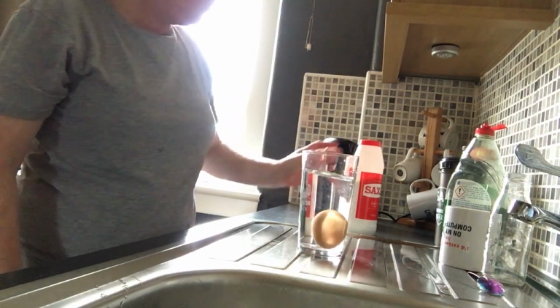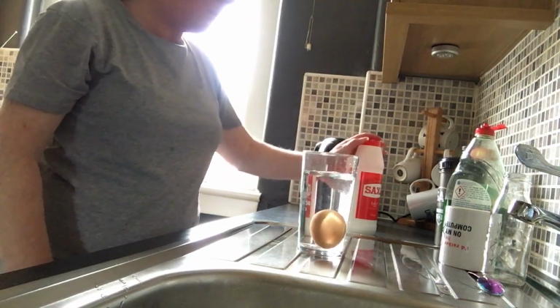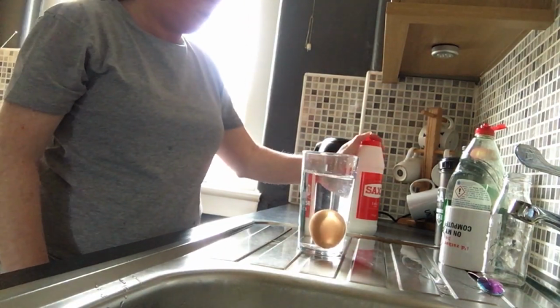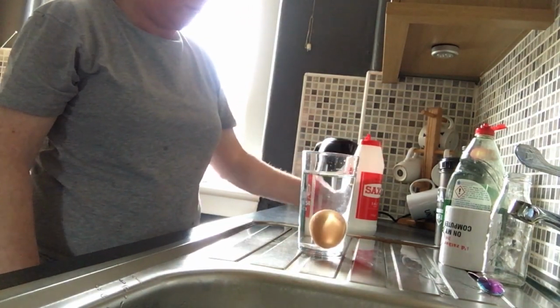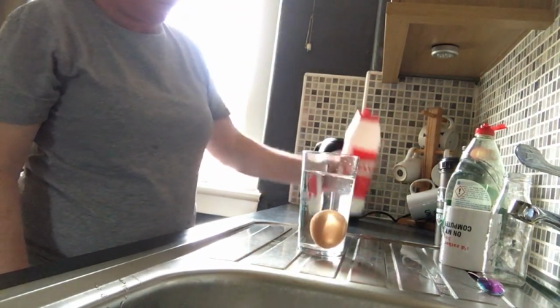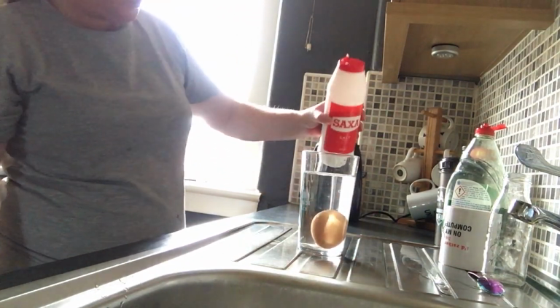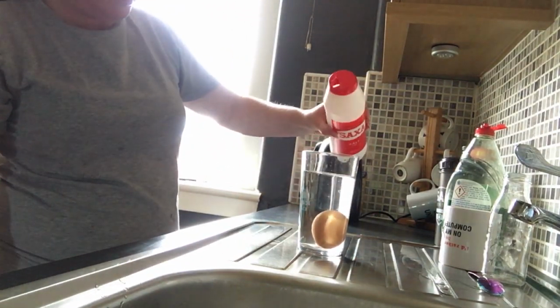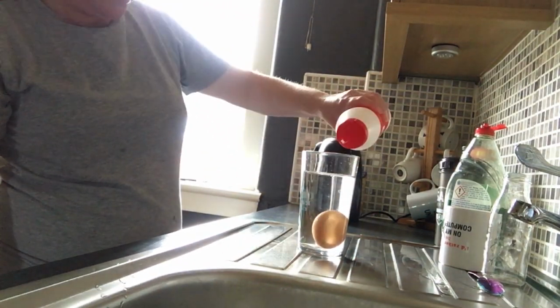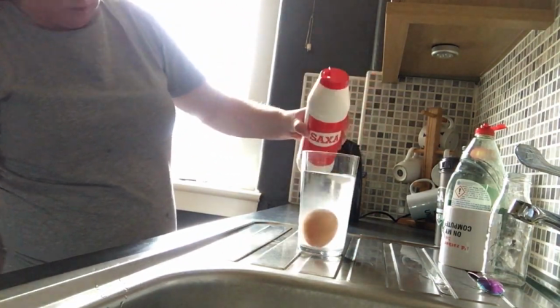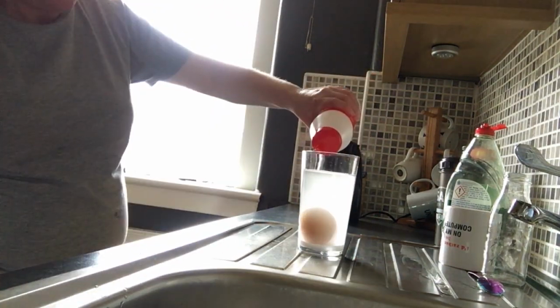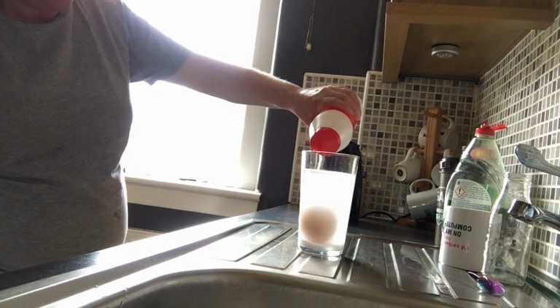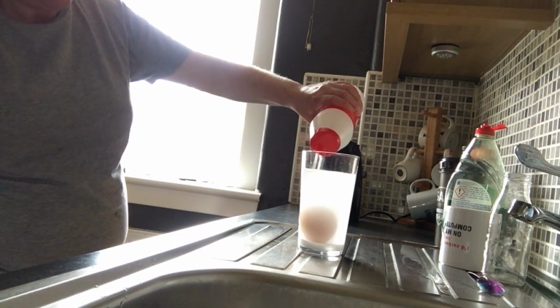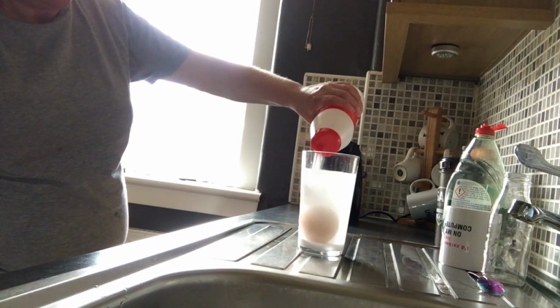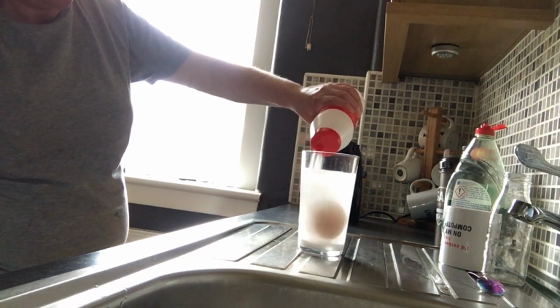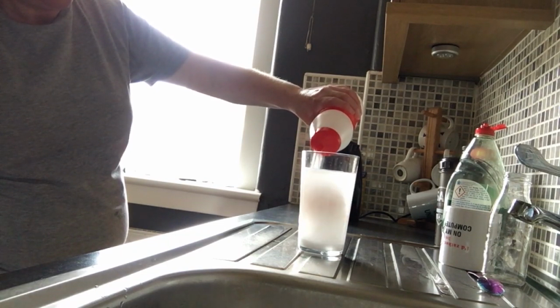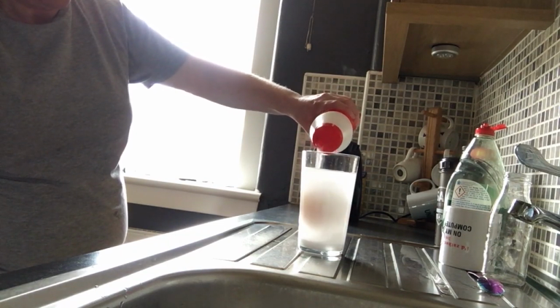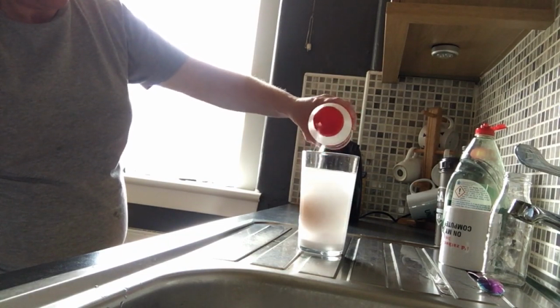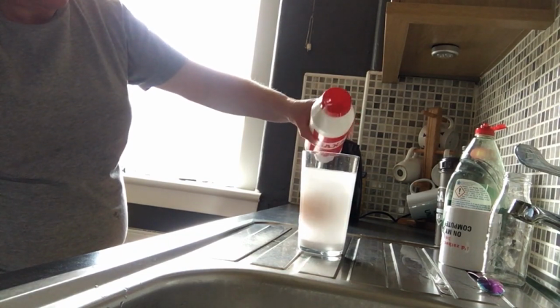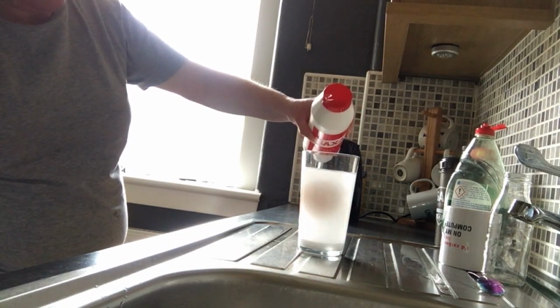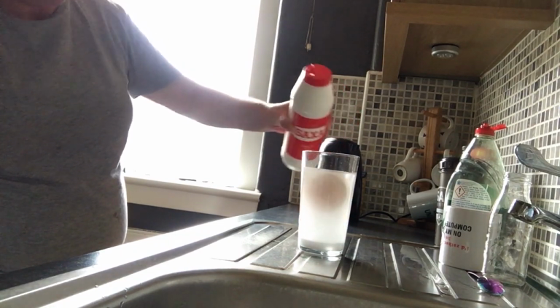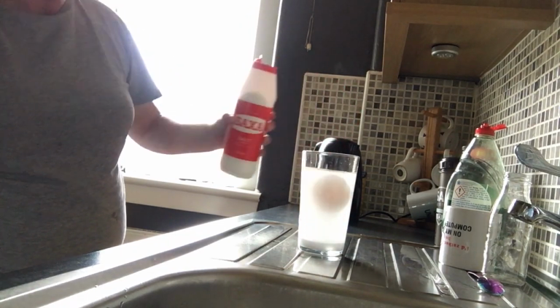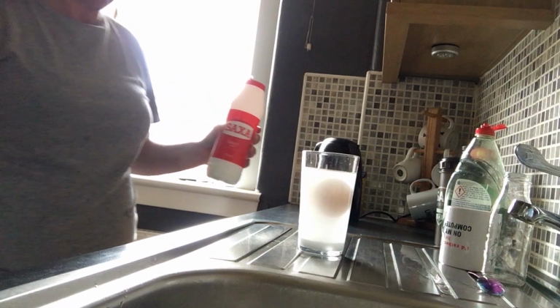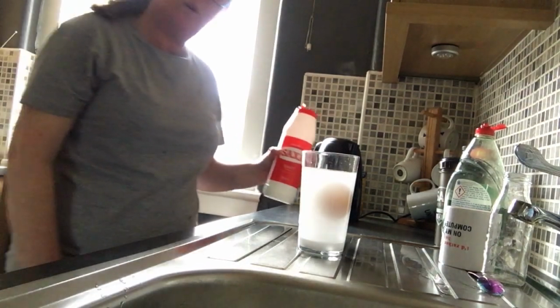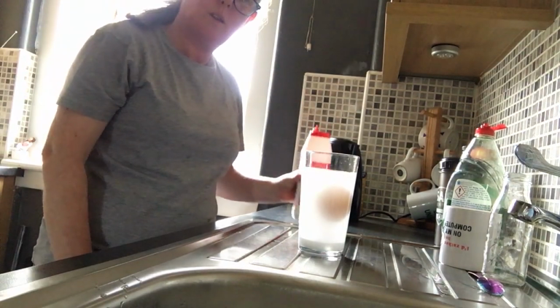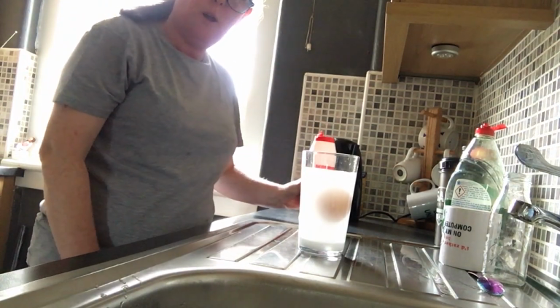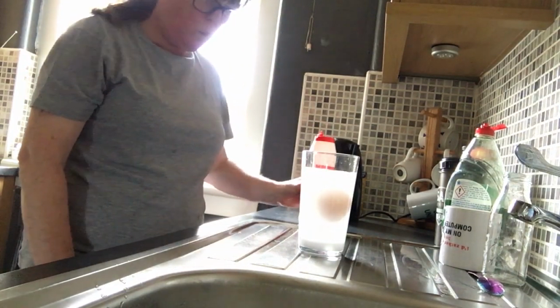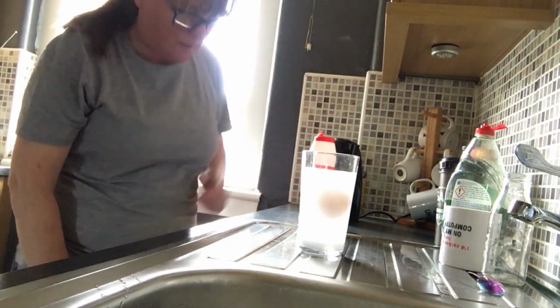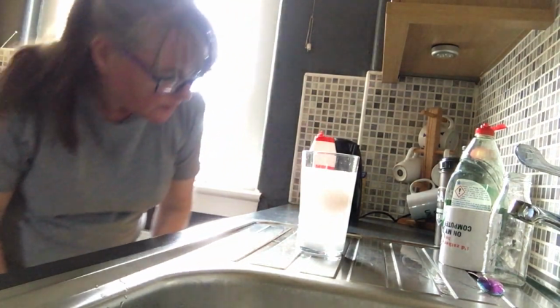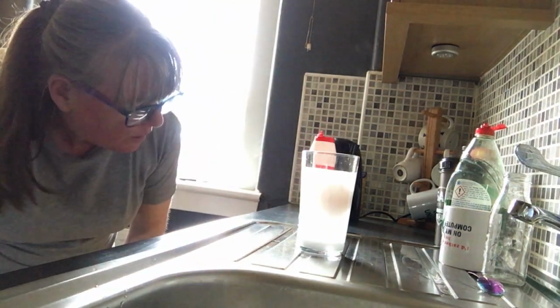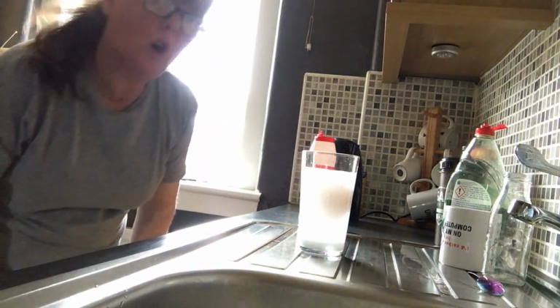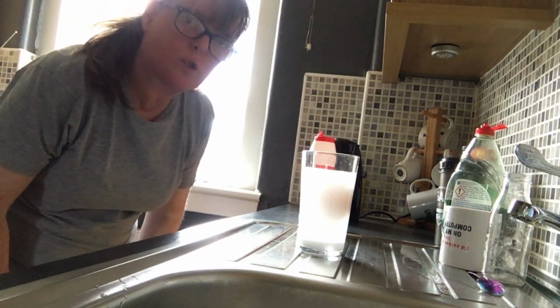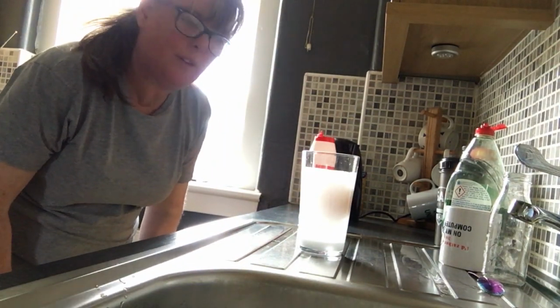We'll add some salt and just pour this in. There we go — it's floating! With a lot, a lot of salt in there.